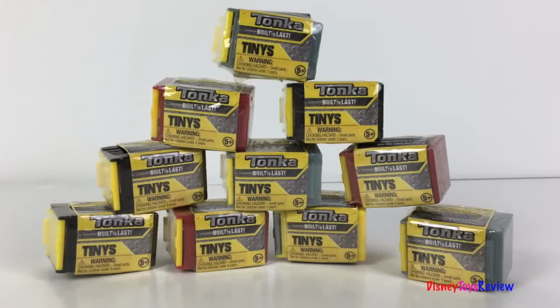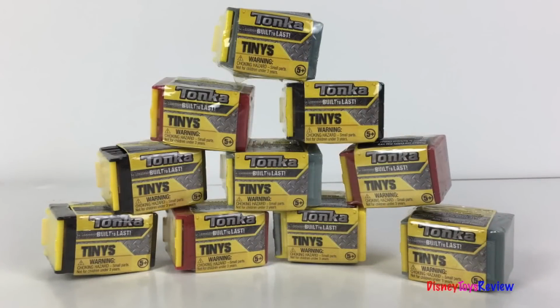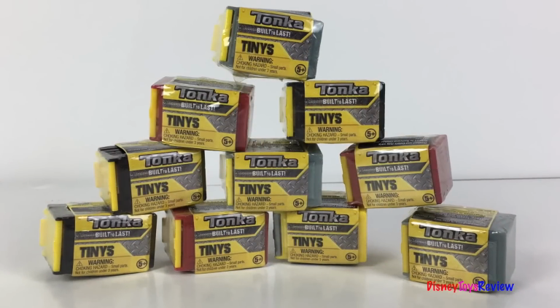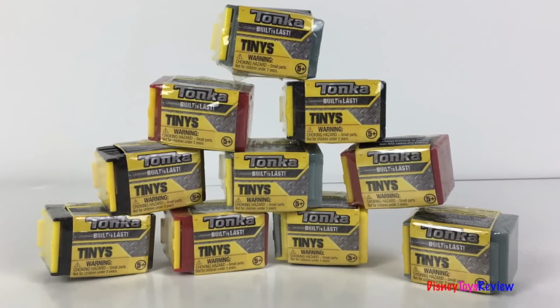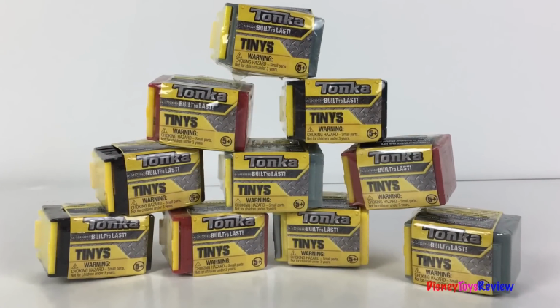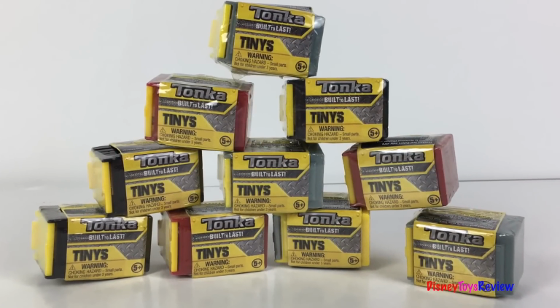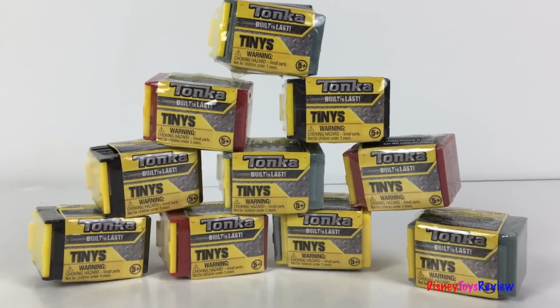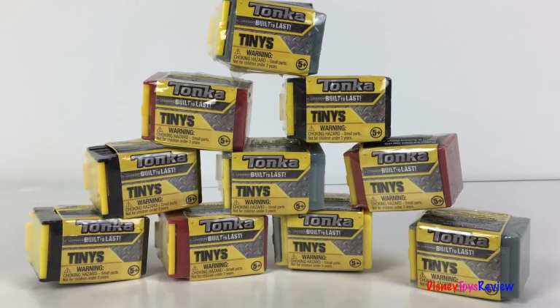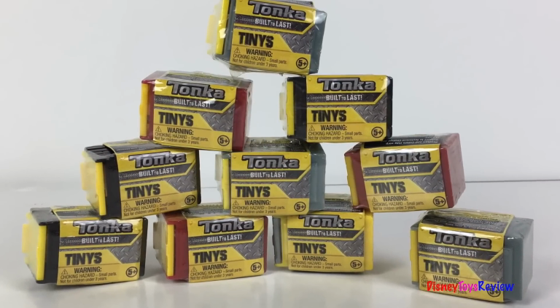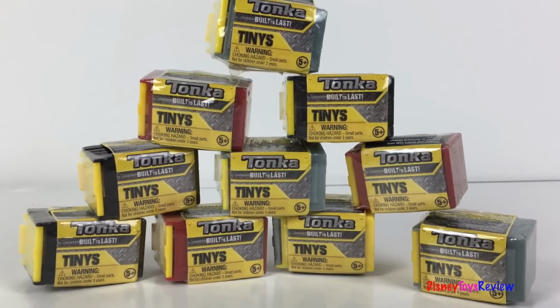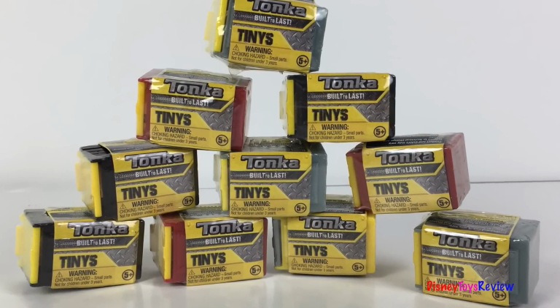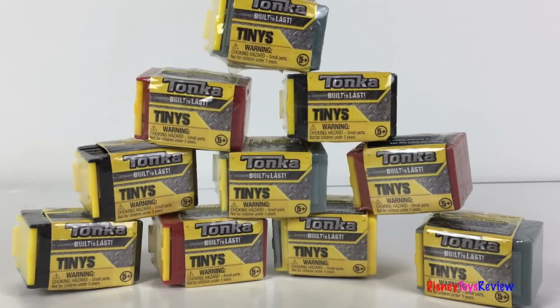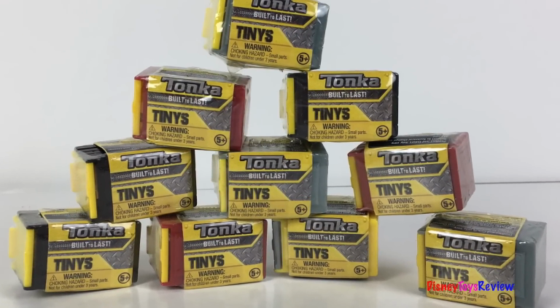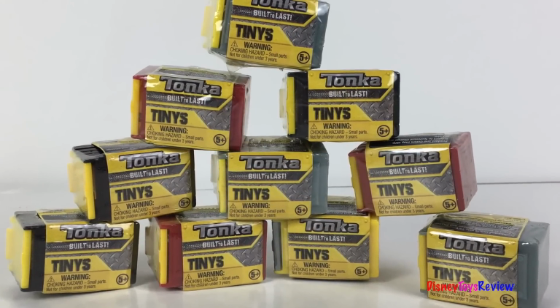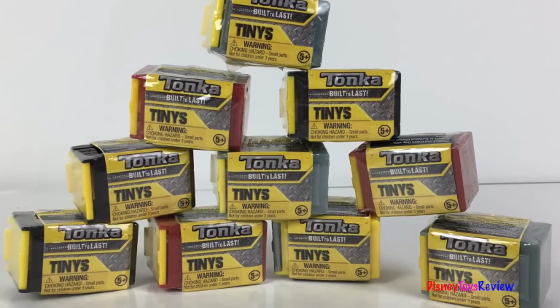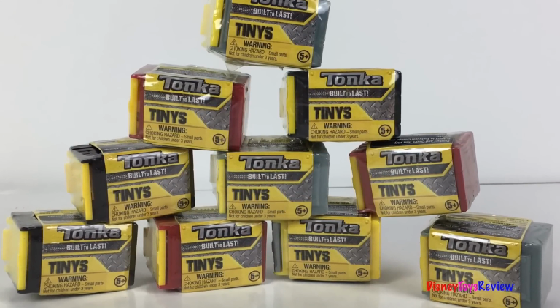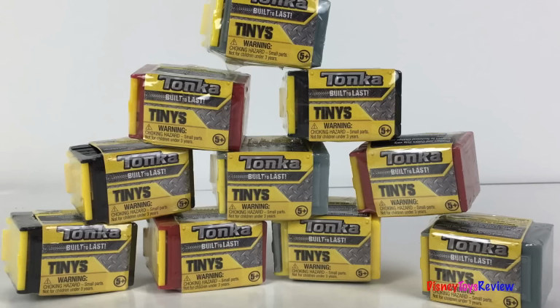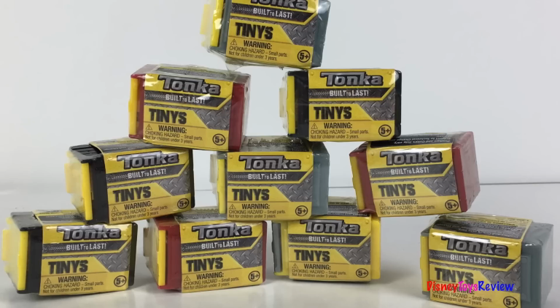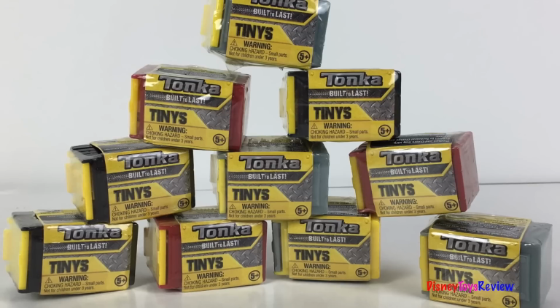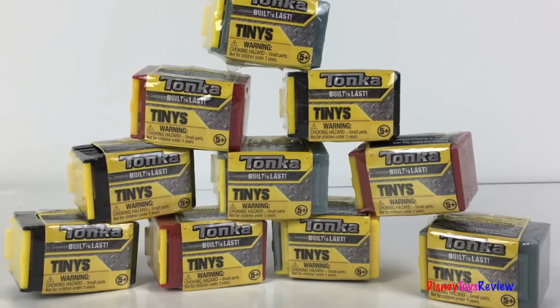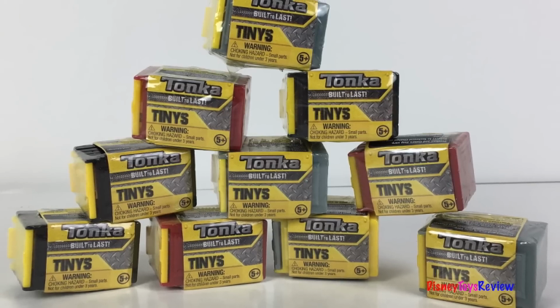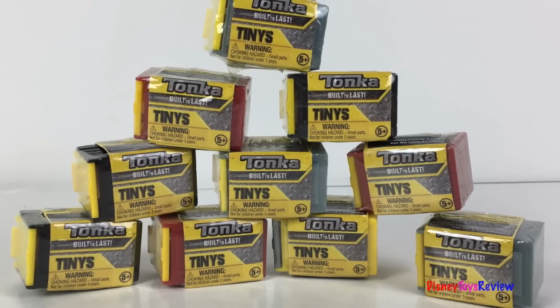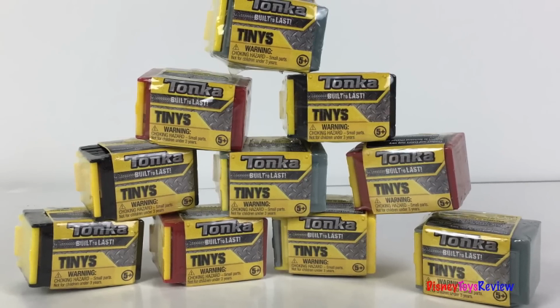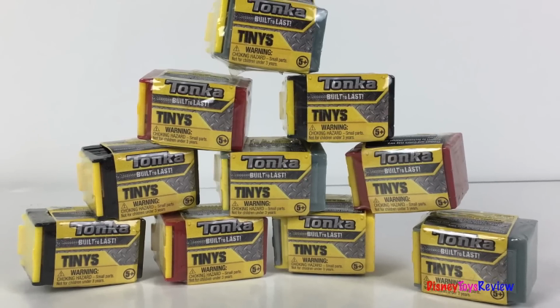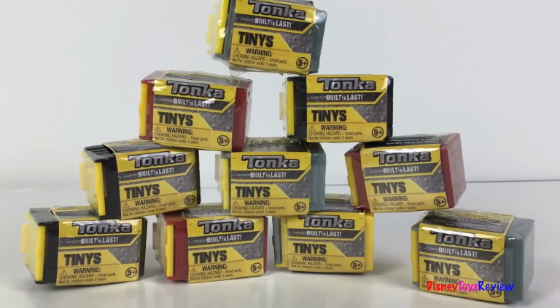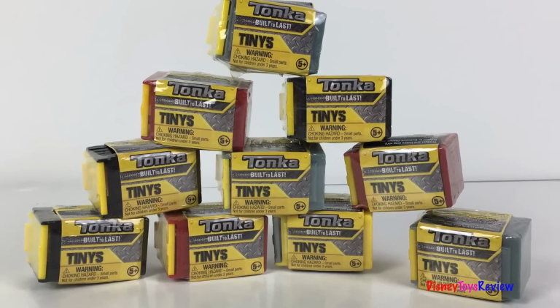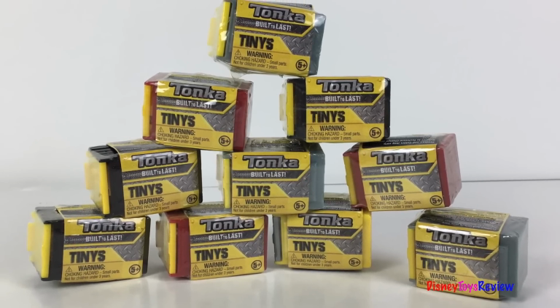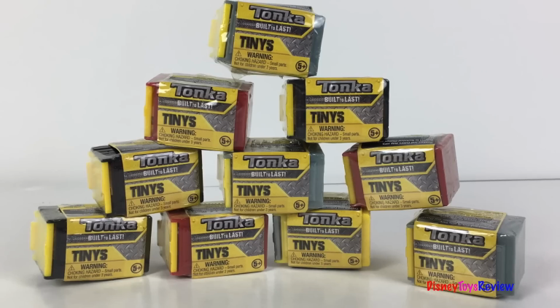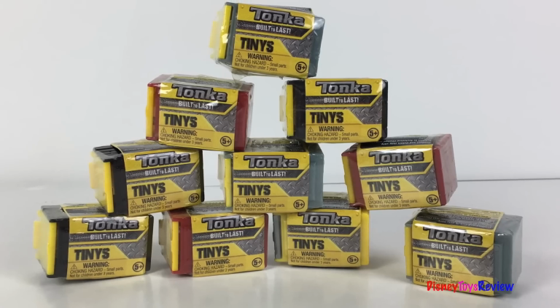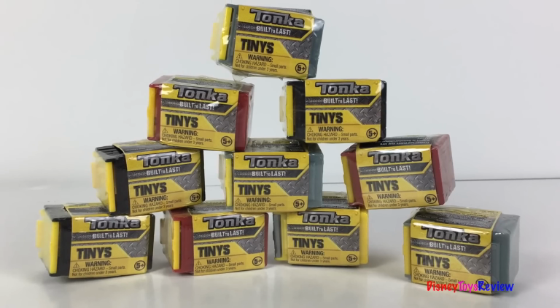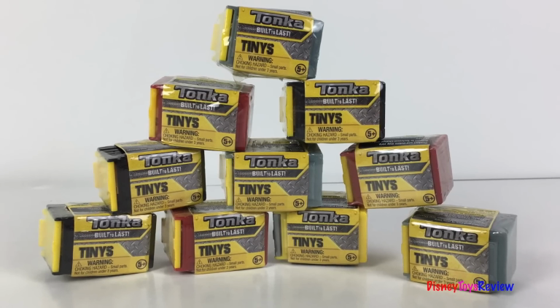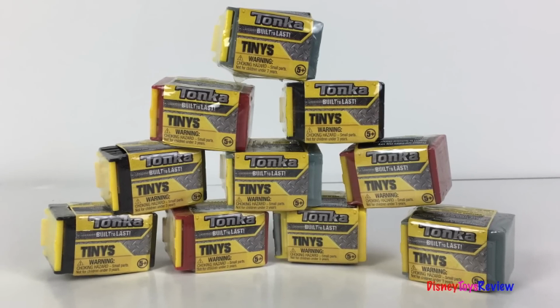Hi guys! Disney Toys Review here. Today we have so many Tonka Tinys we're going to take a look at. We have different color crates. I can't wait to see what mighty machines are hiding inside. Let's get started!